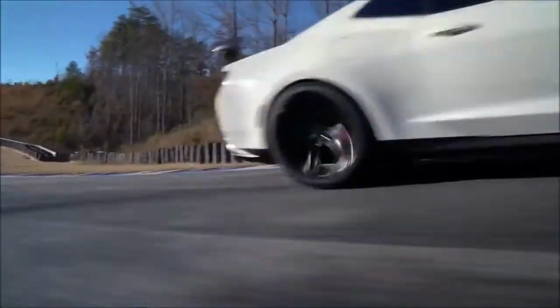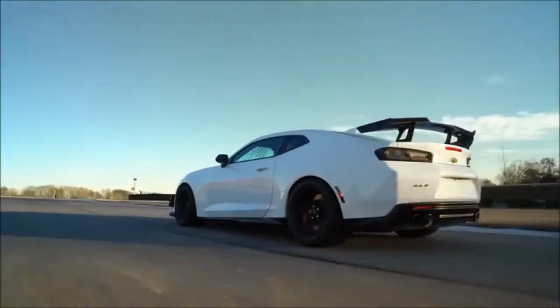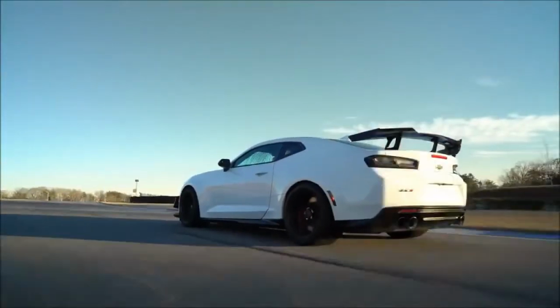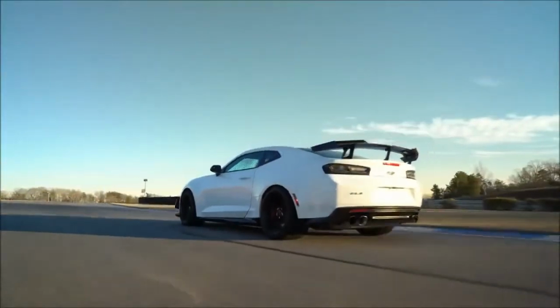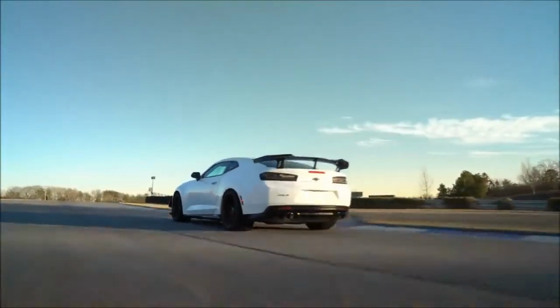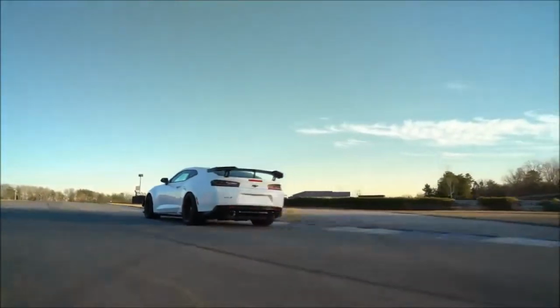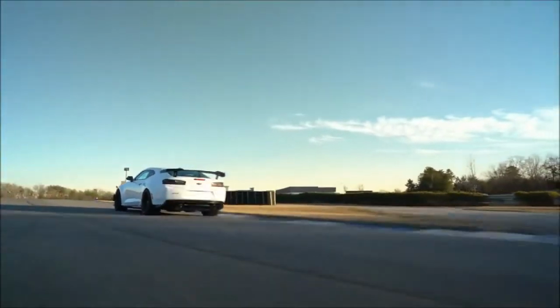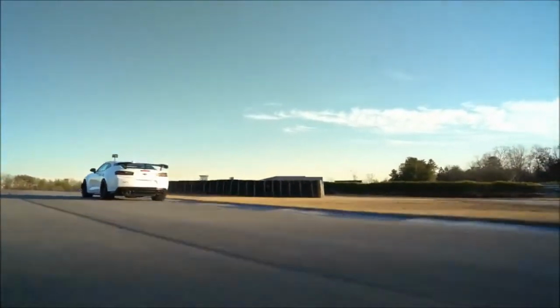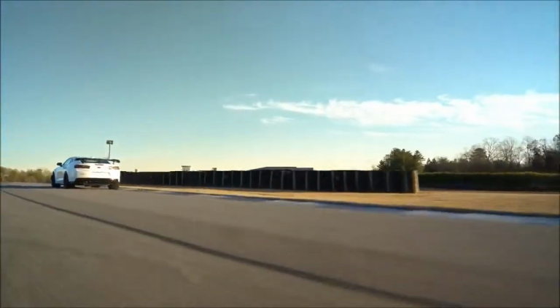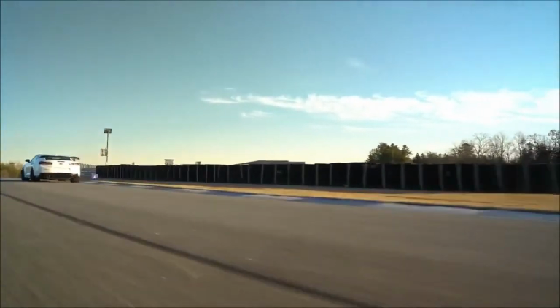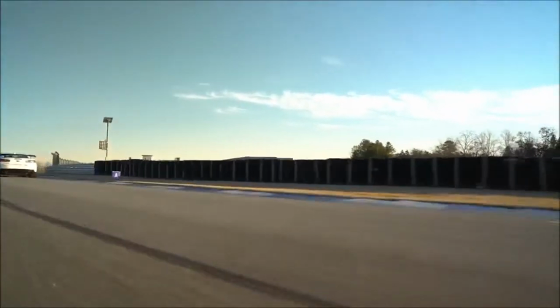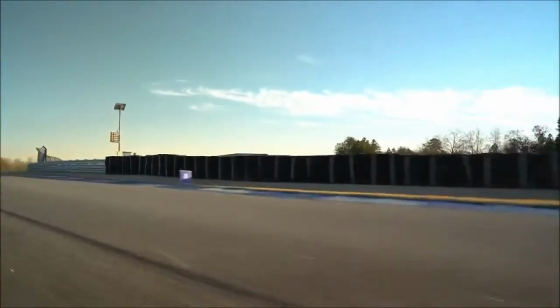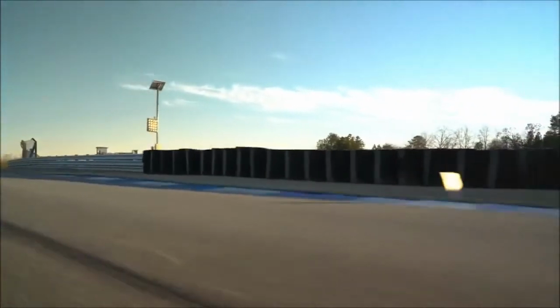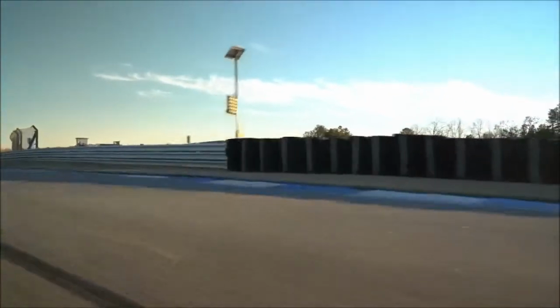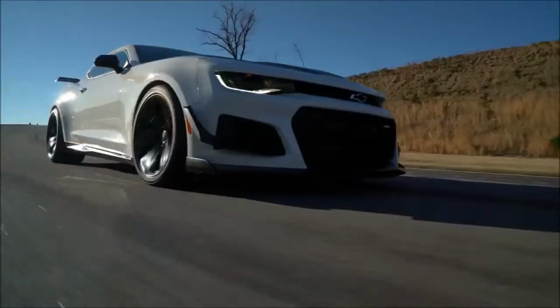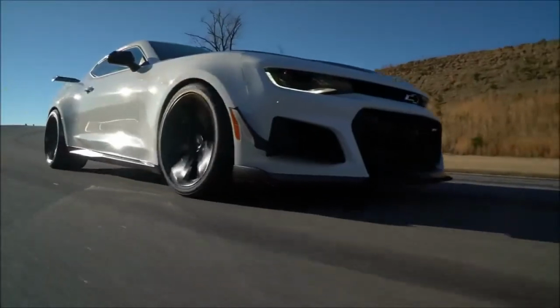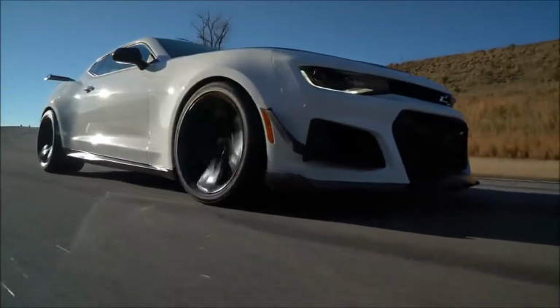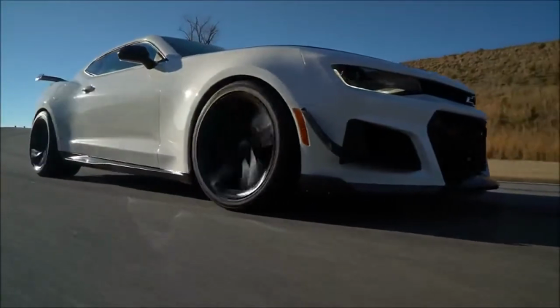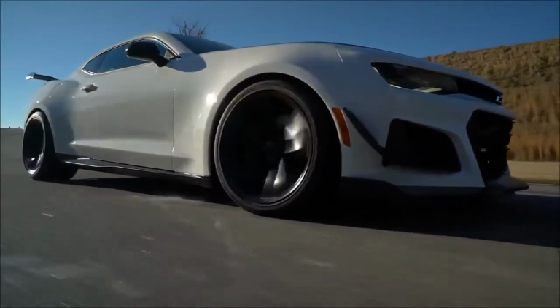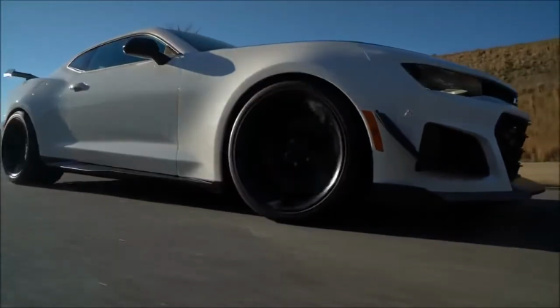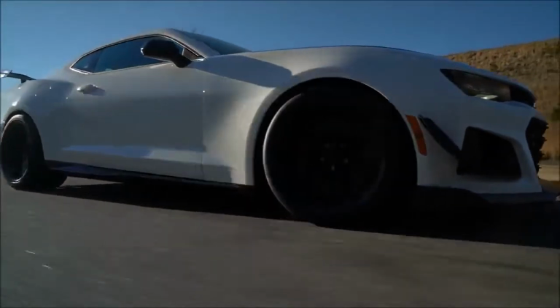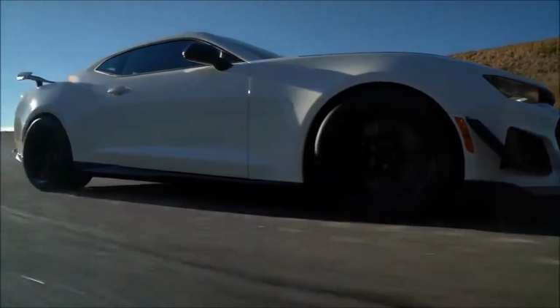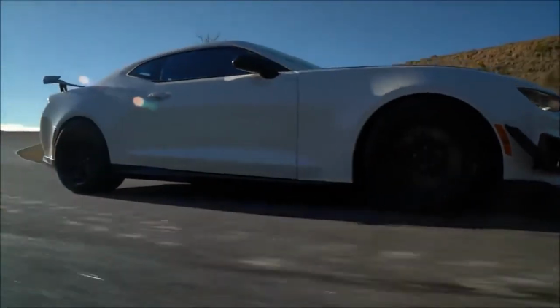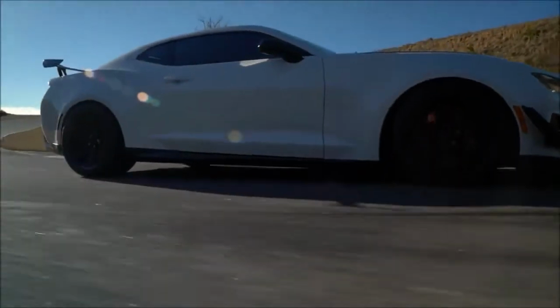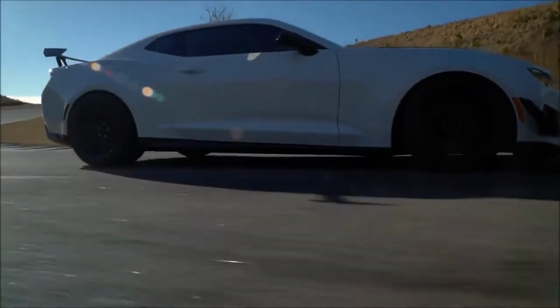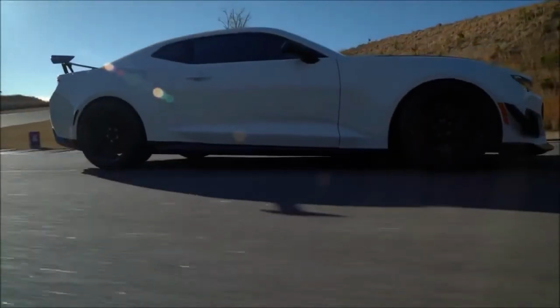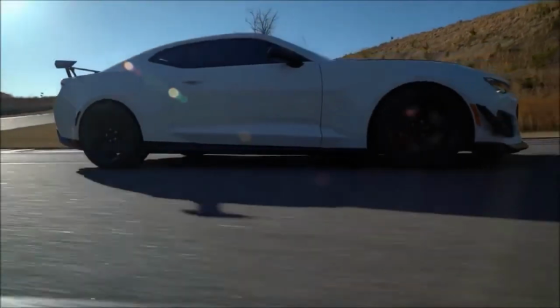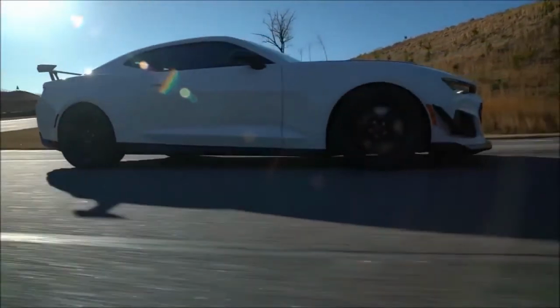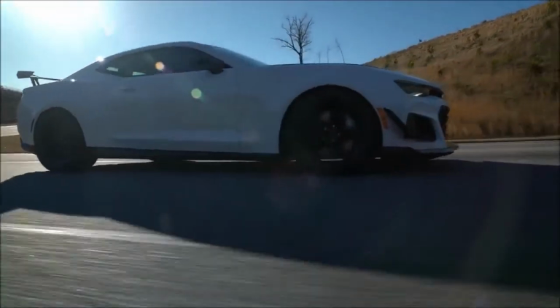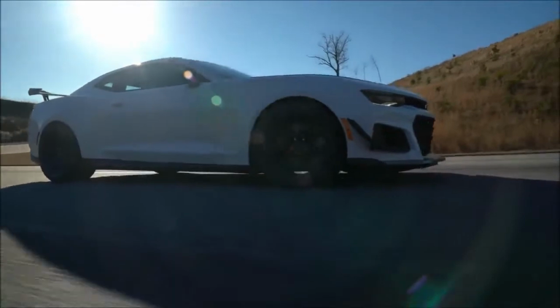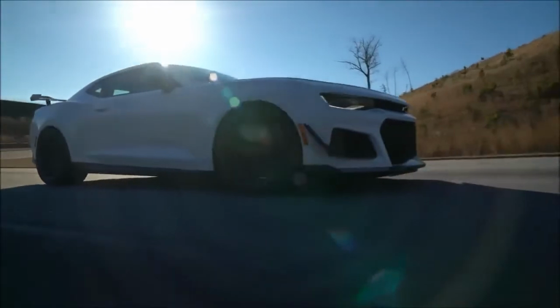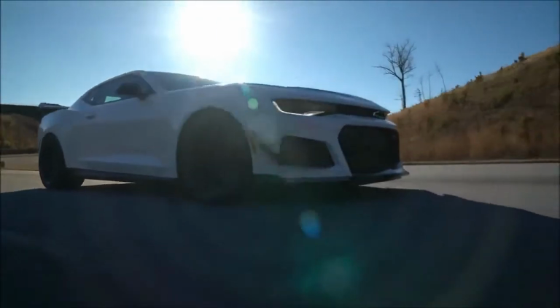Highs: tons of grip, glorious engine sounds, costs far less than it could. Lows: it's a Camaro, so there's essentially no backseat, limited visibility, and nowhere to put your phone.